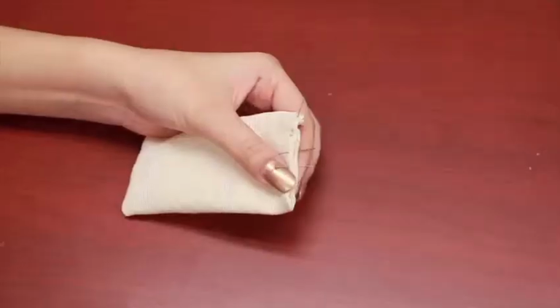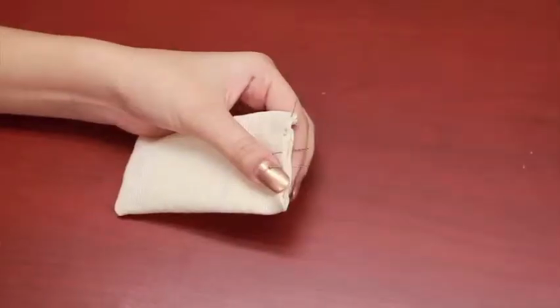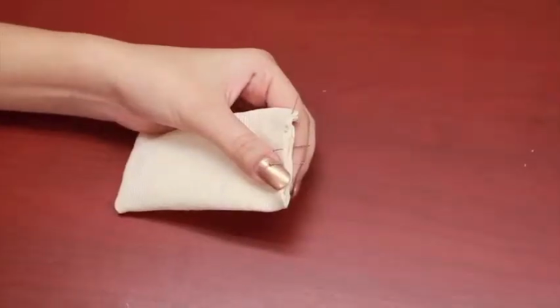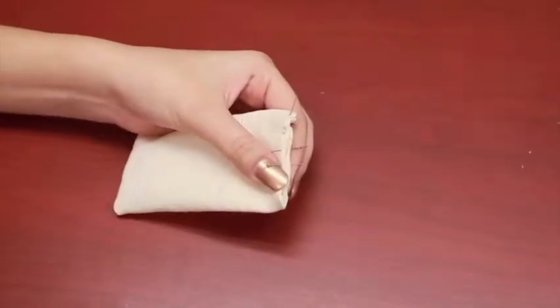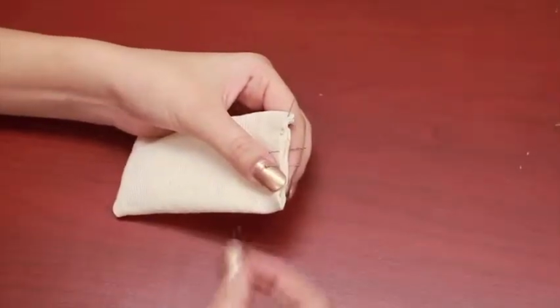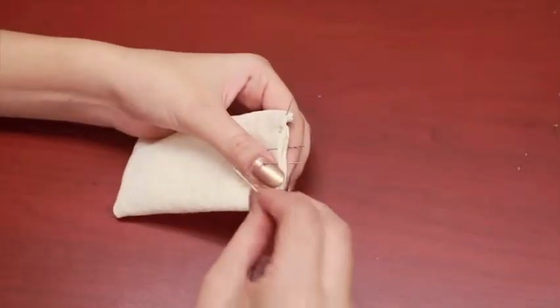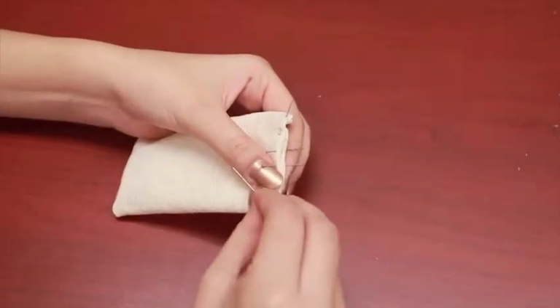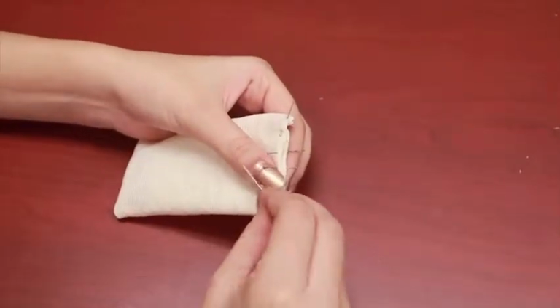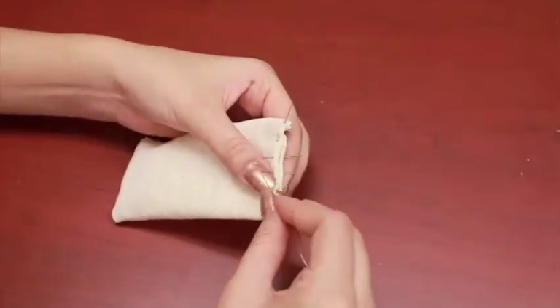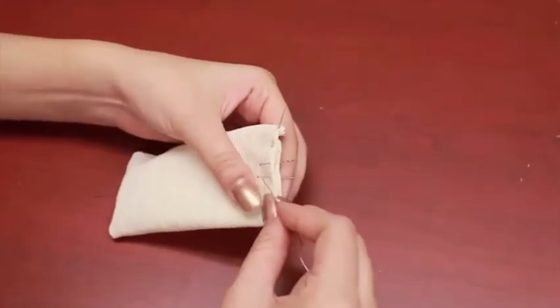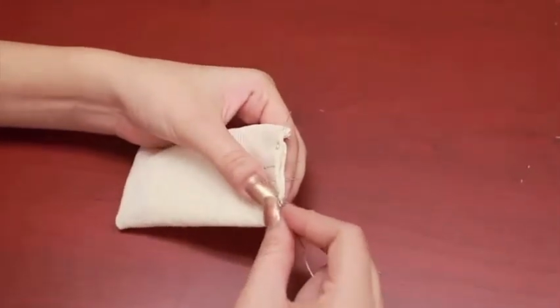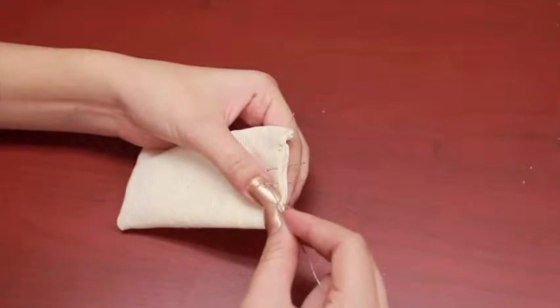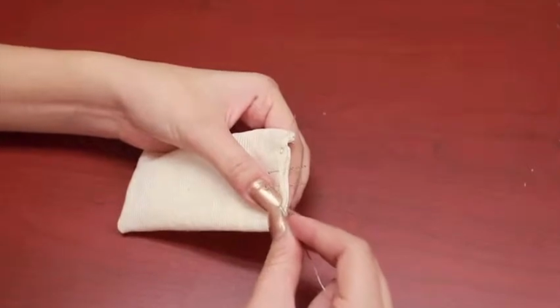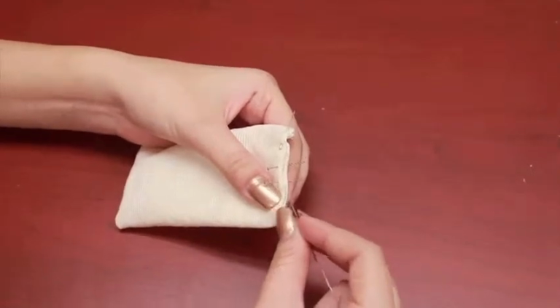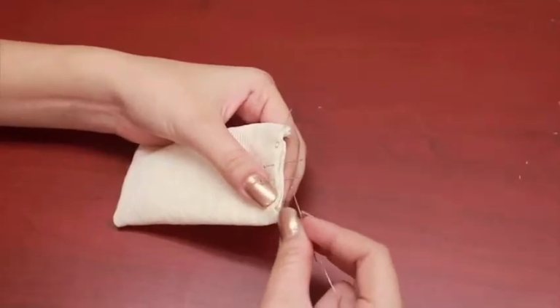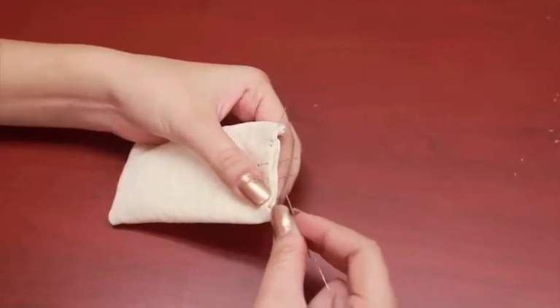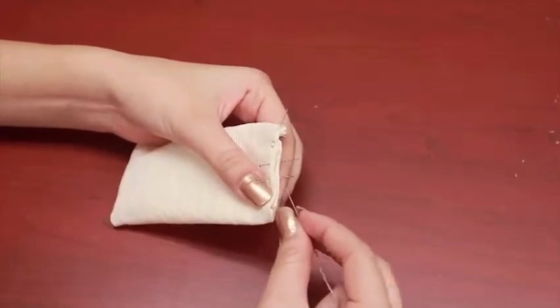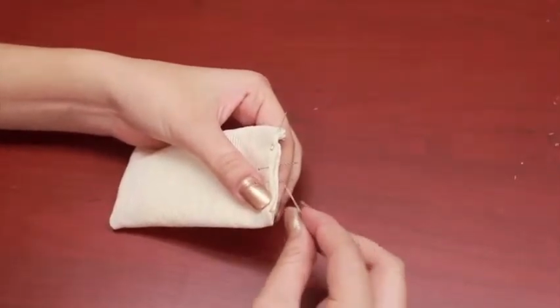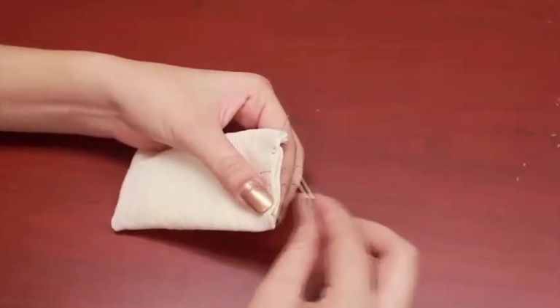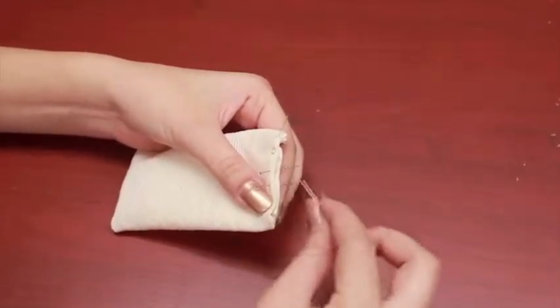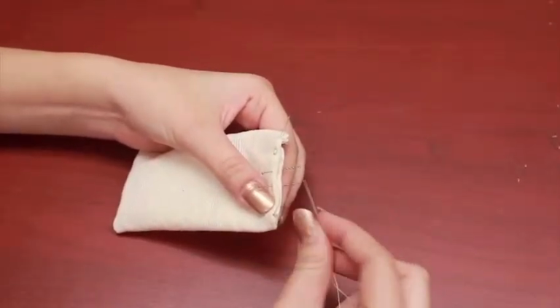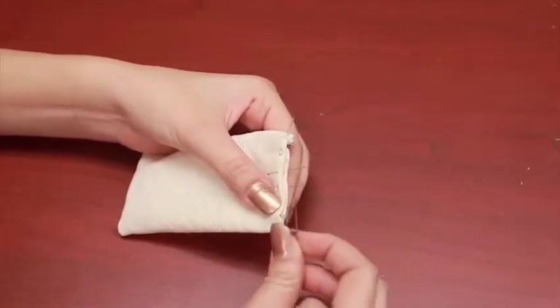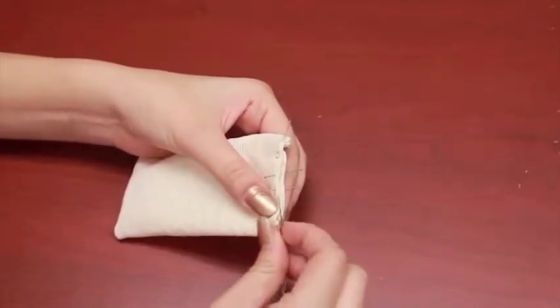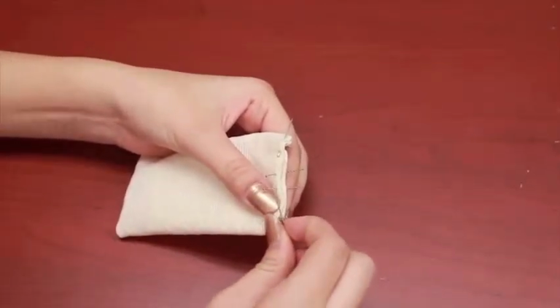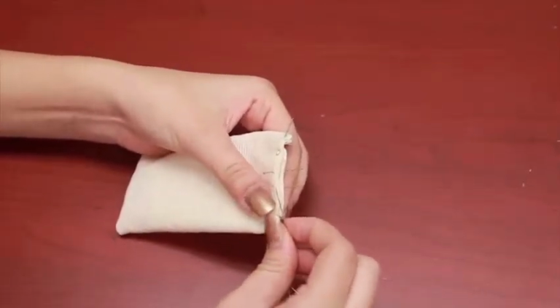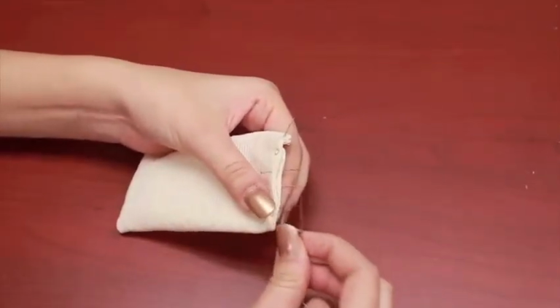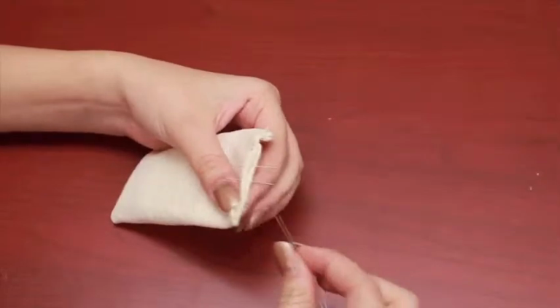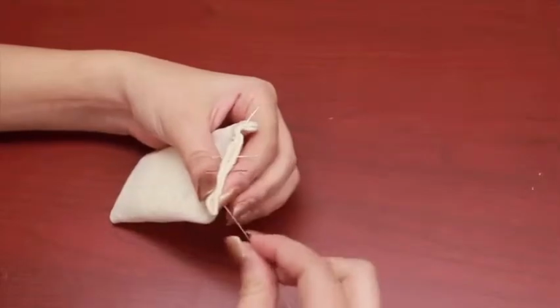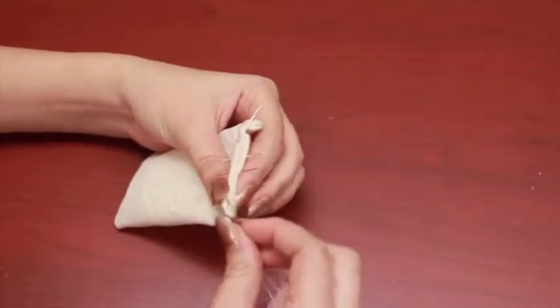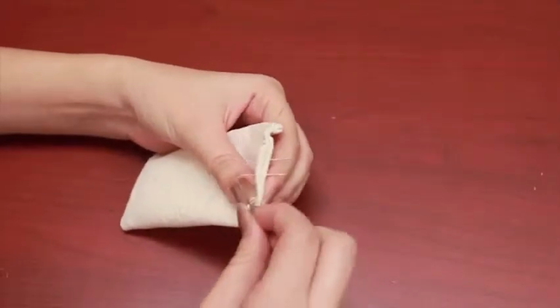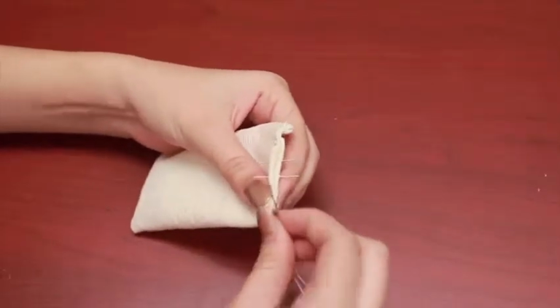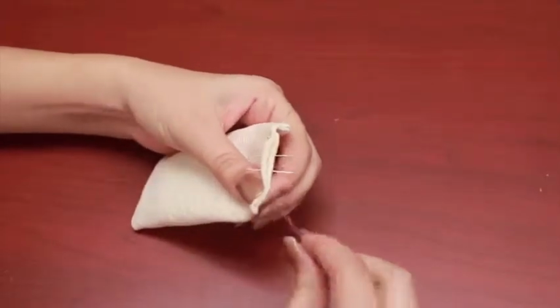Next we are going to hand sew that open slot. My material is a little bit hard to work with so I had to pin down some of it, but your material might be a little bit easier to work with.